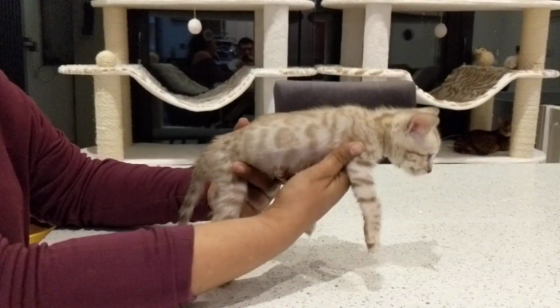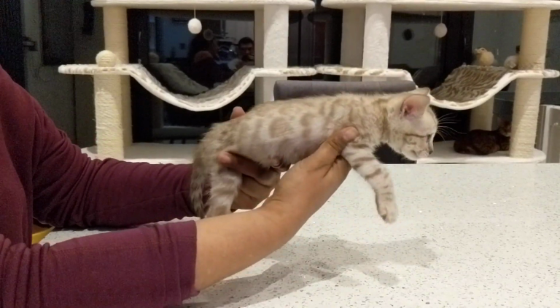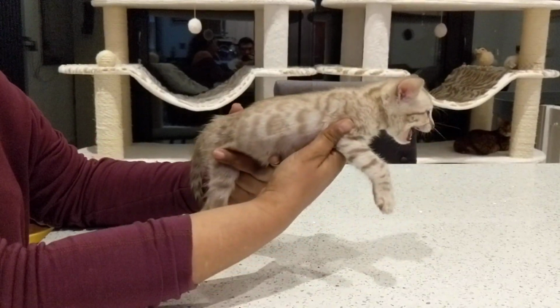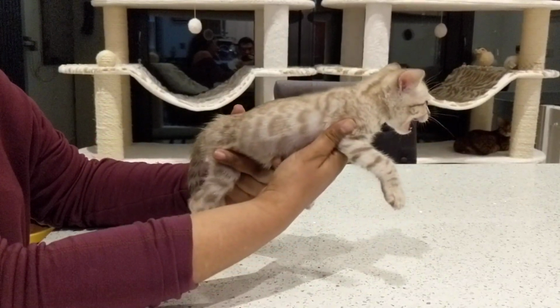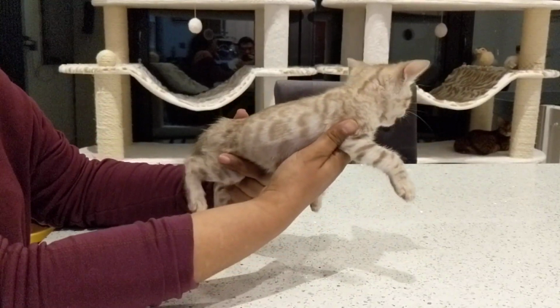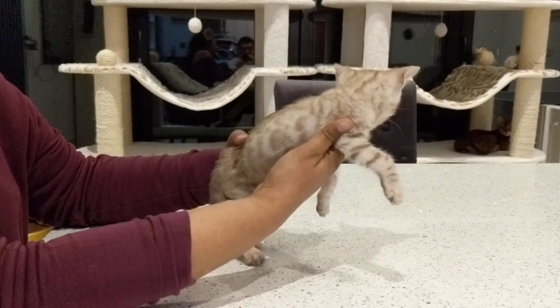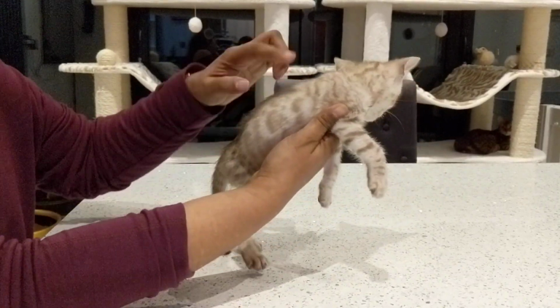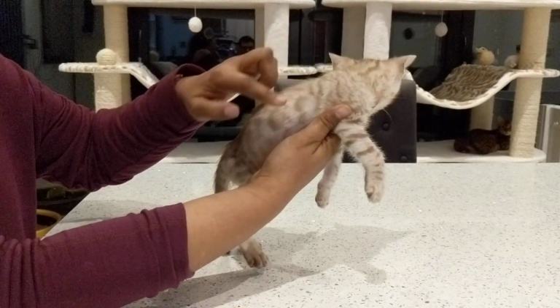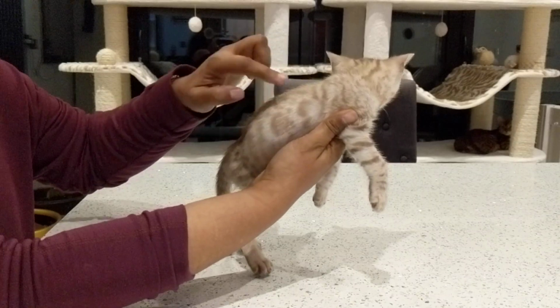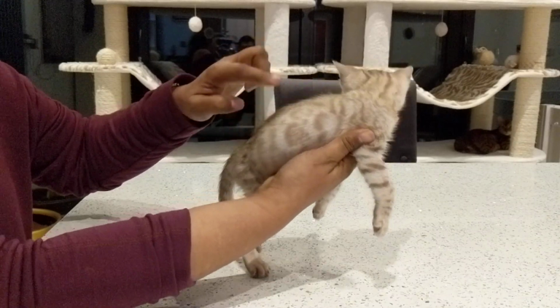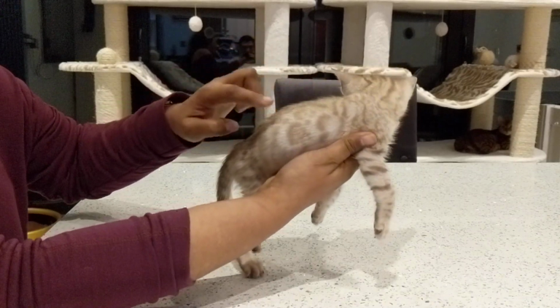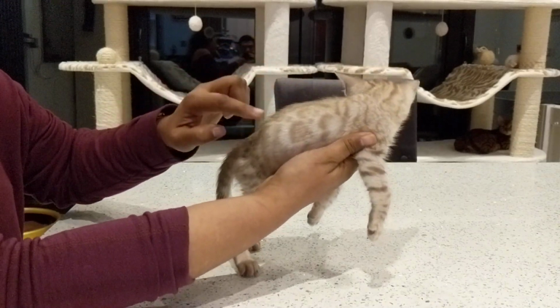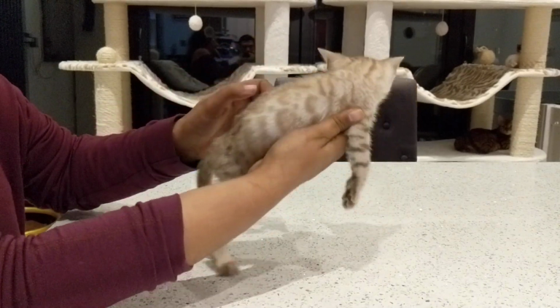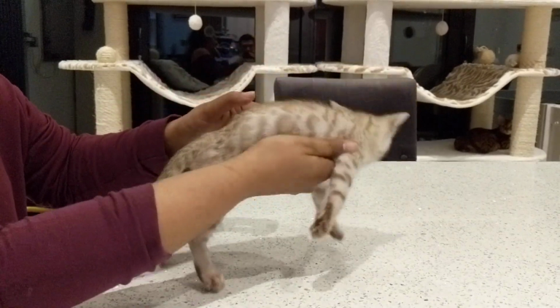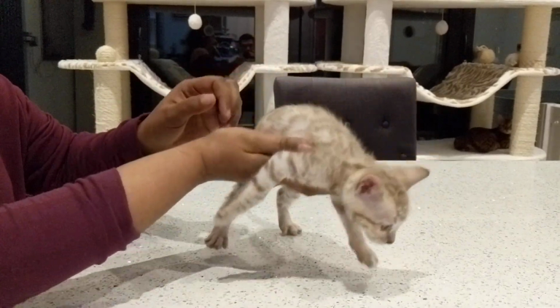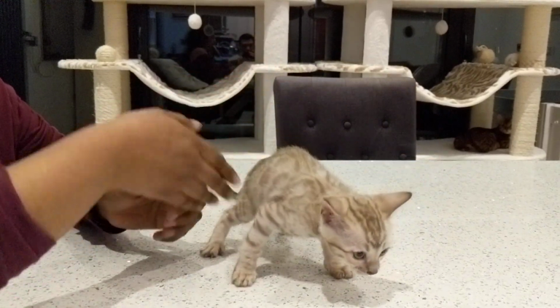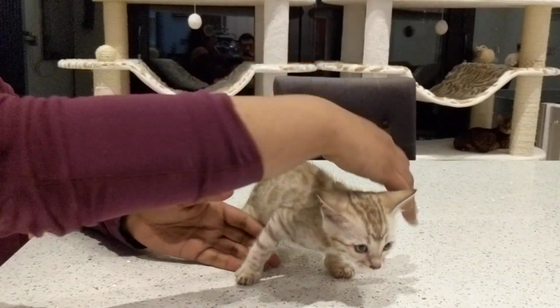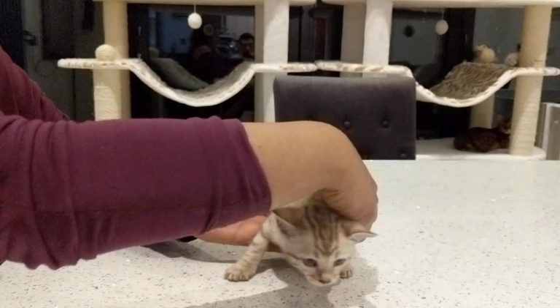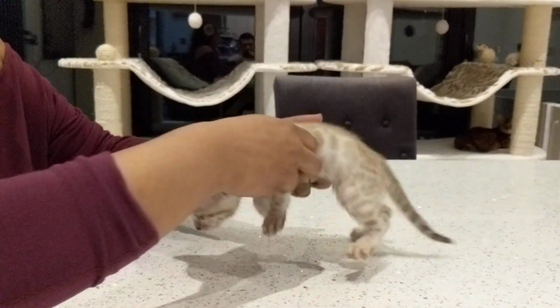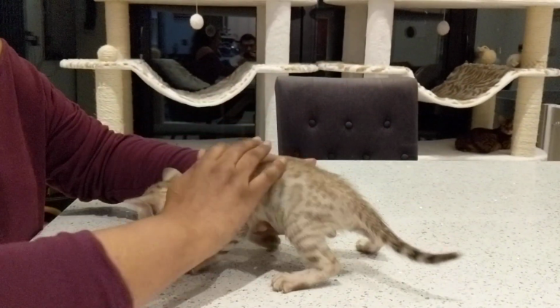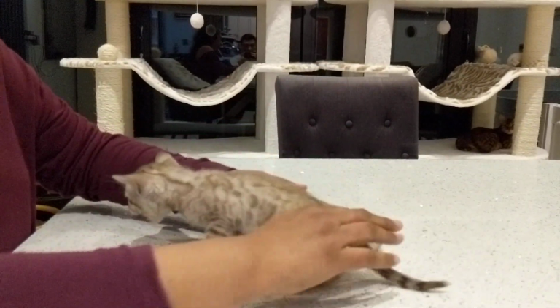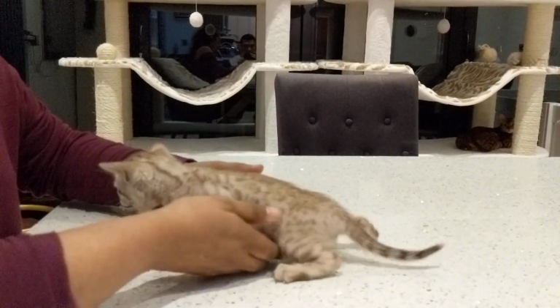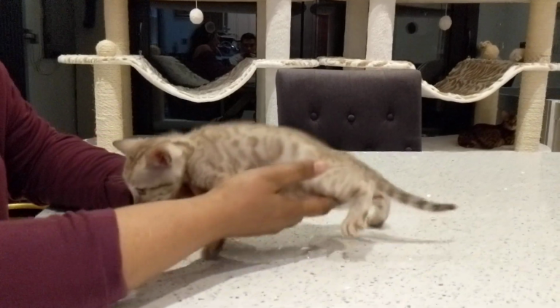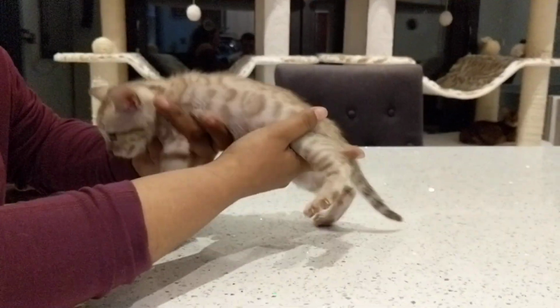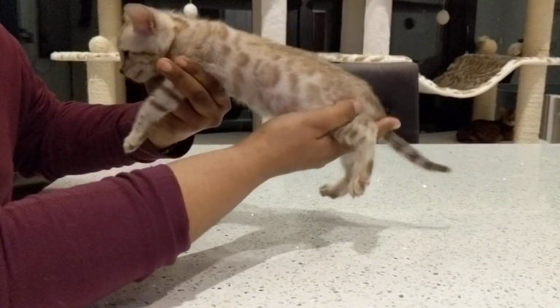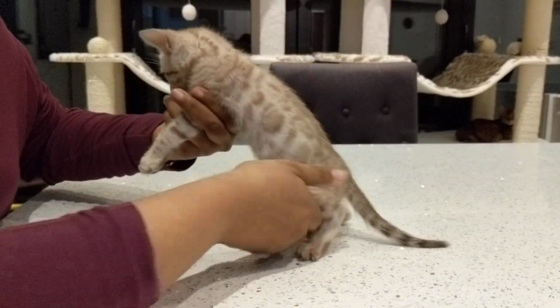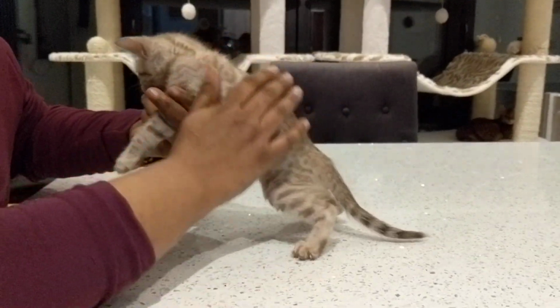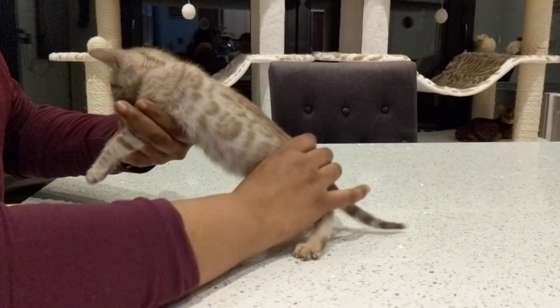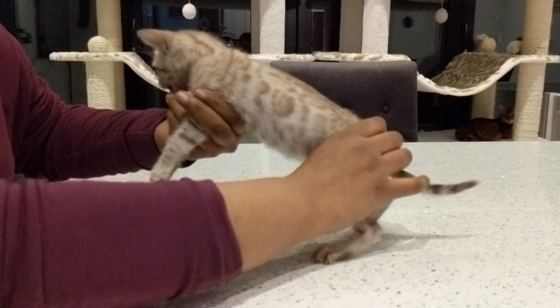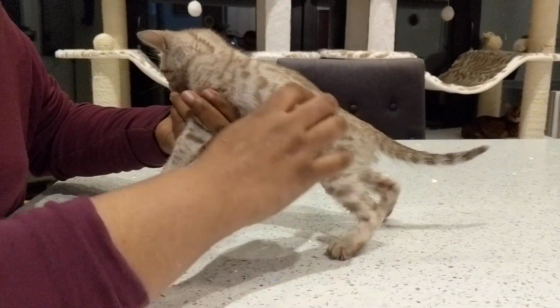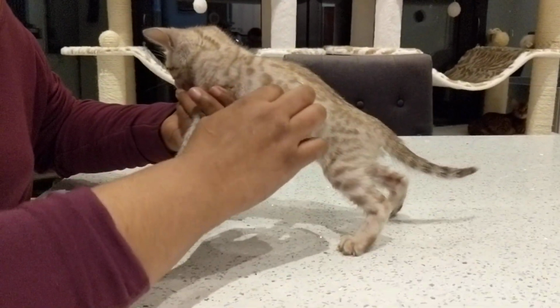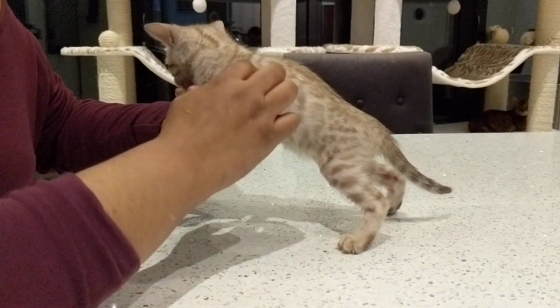He's got really nice markings — very nice rosettes starting here, you can see. You can turn him around. Same on the other side, nice rosettes forming.